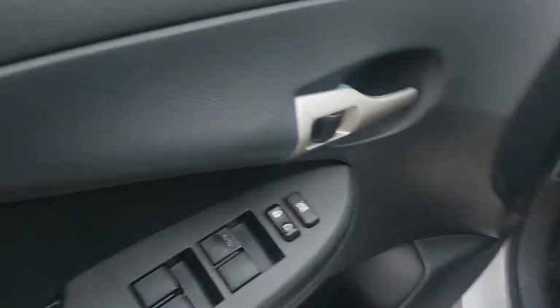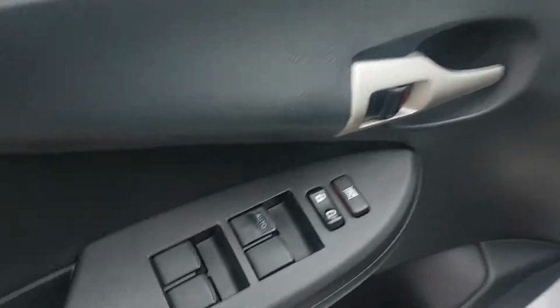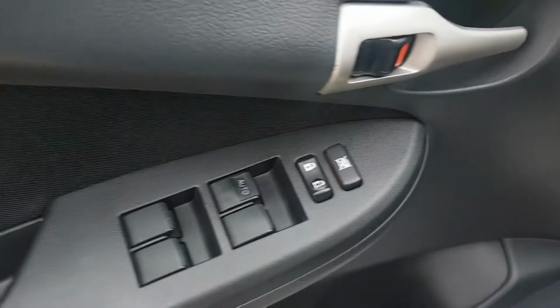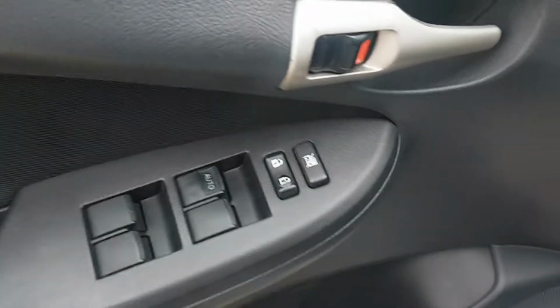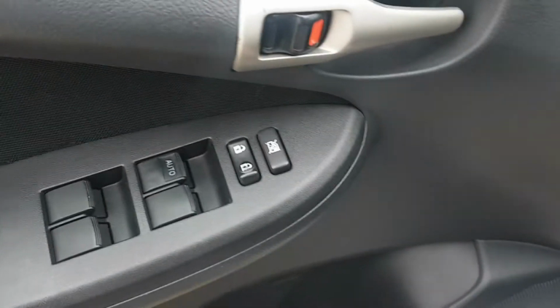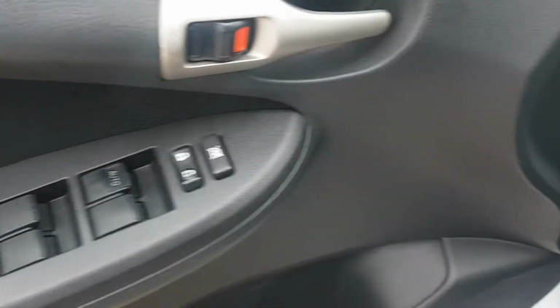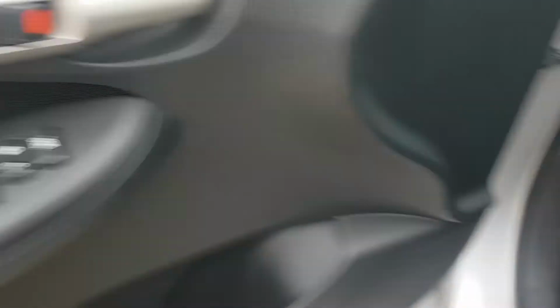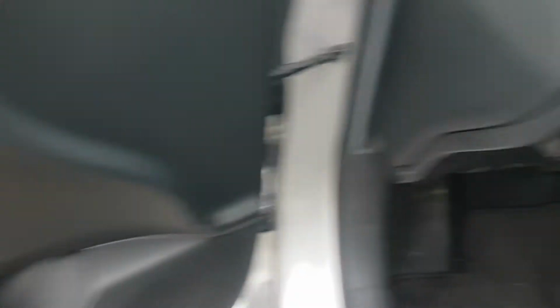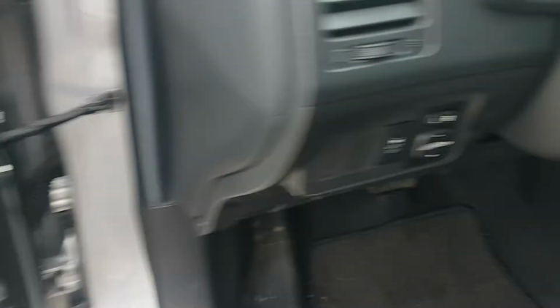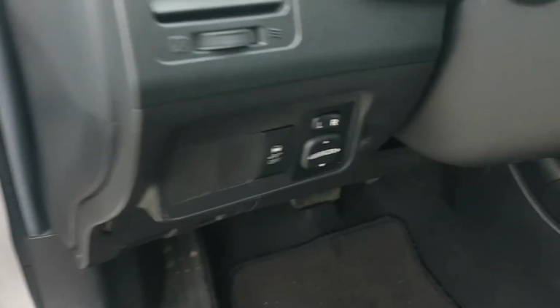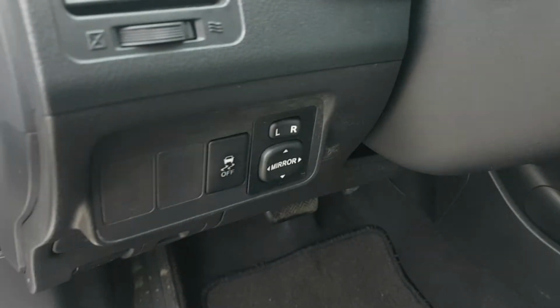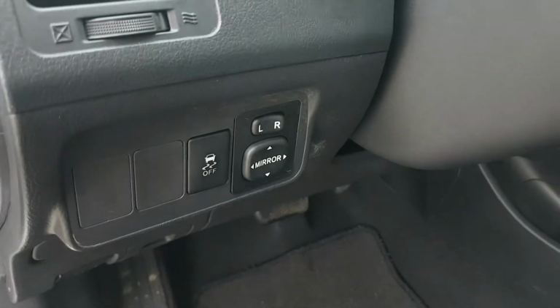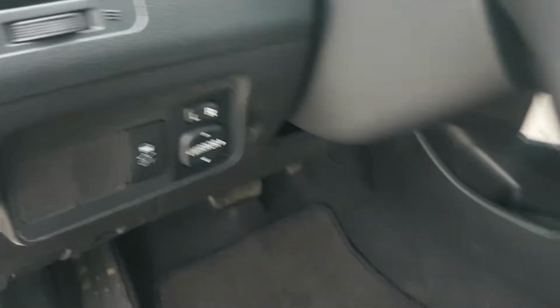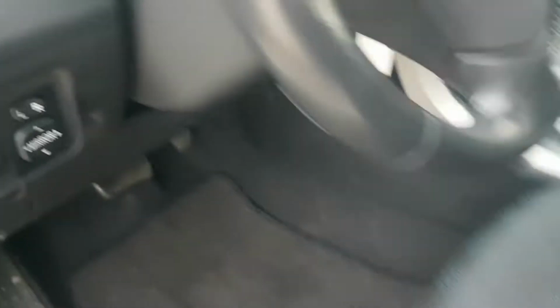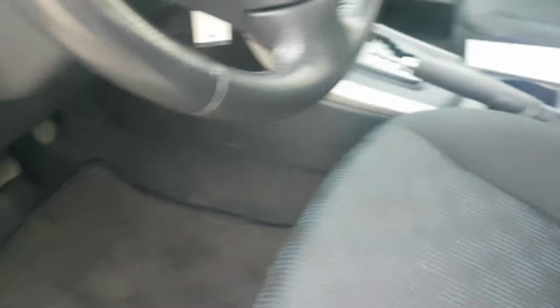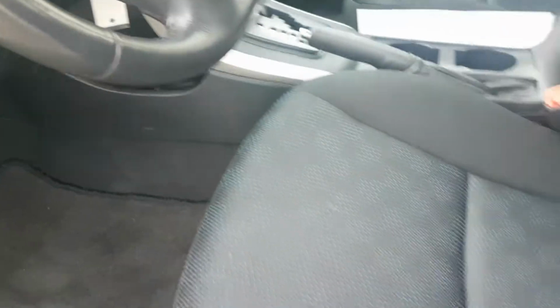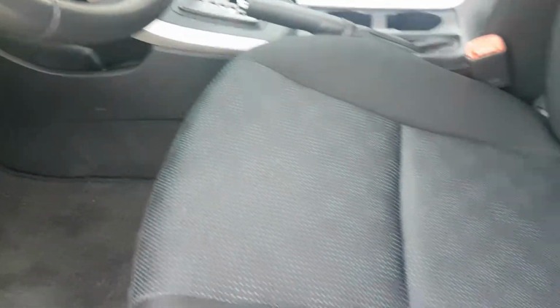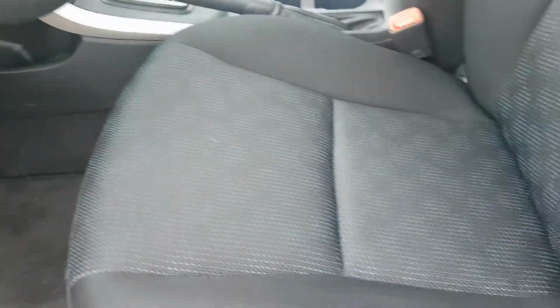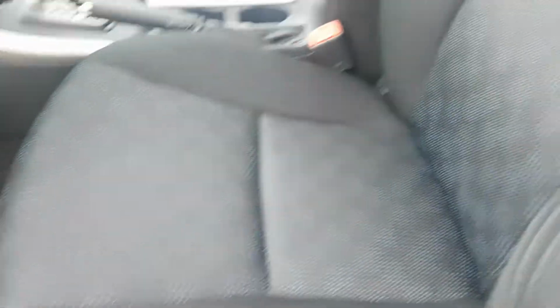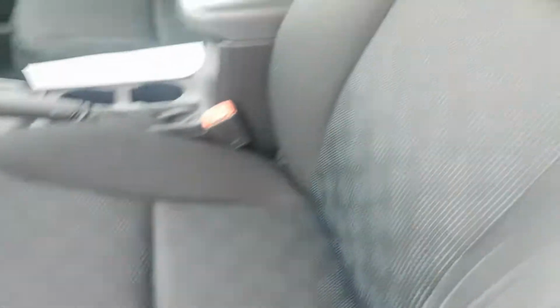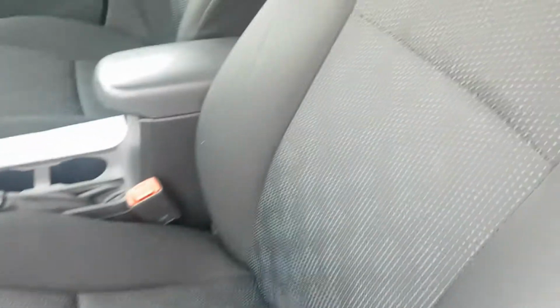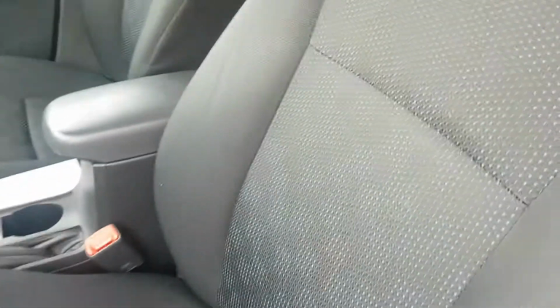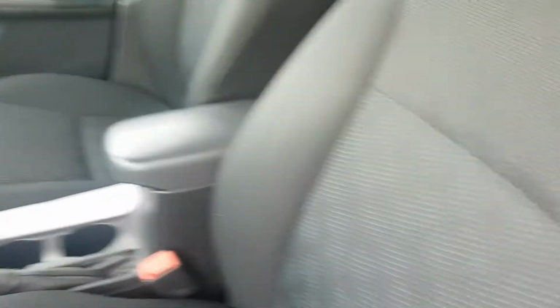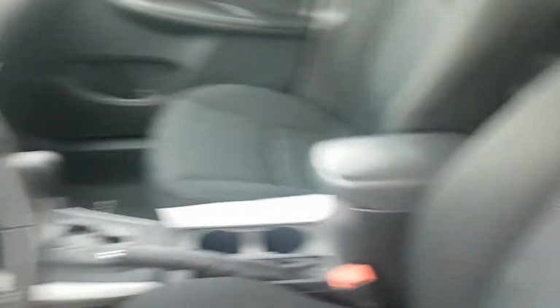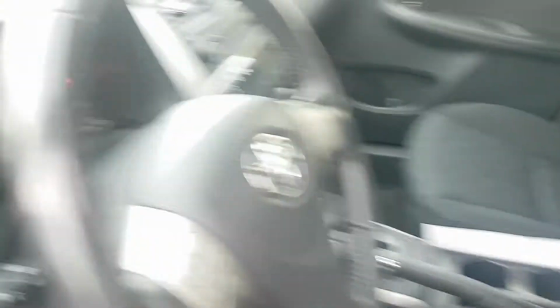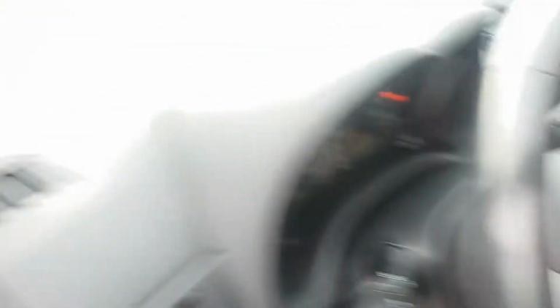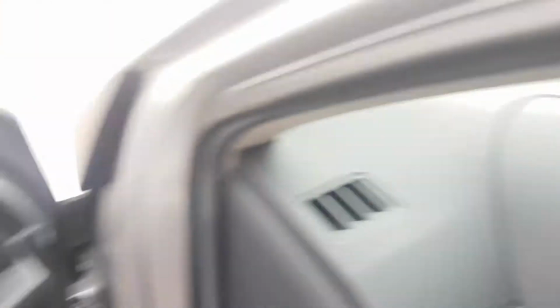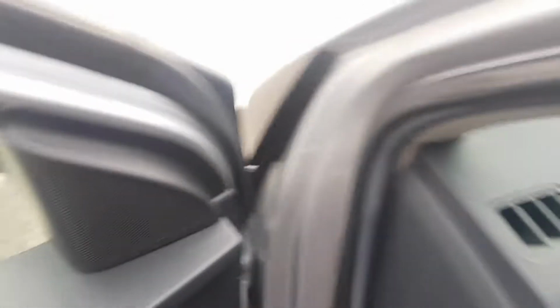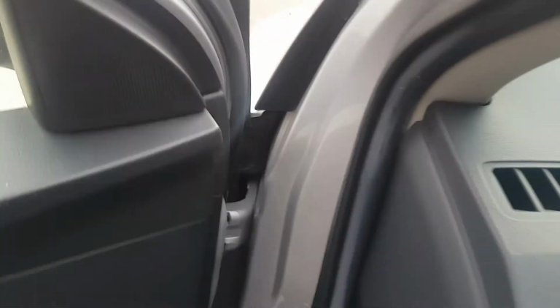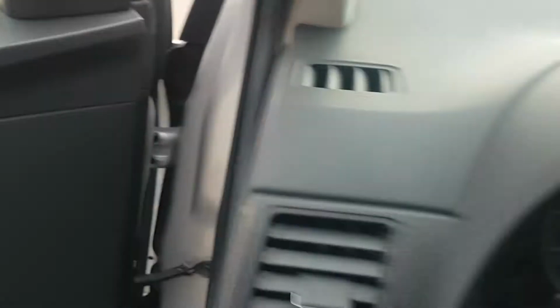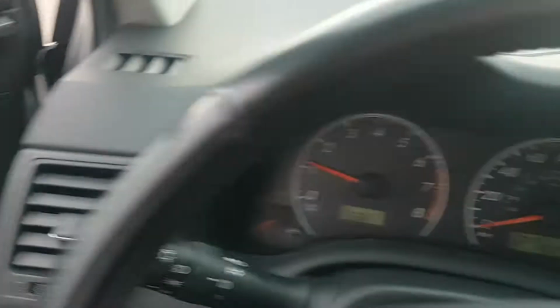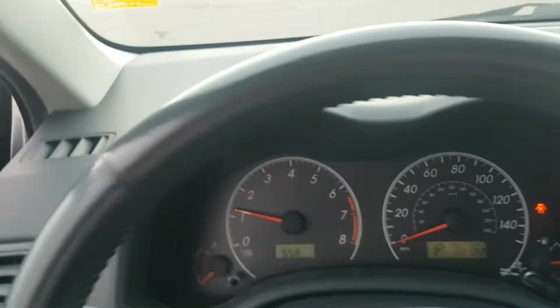Power windows, power locks, power mirrors. Nice blue color on the inside of the material there.